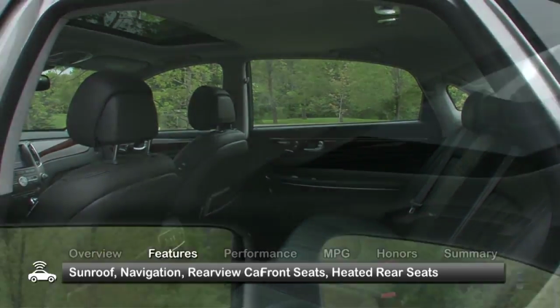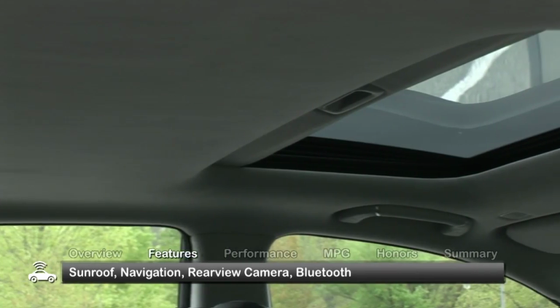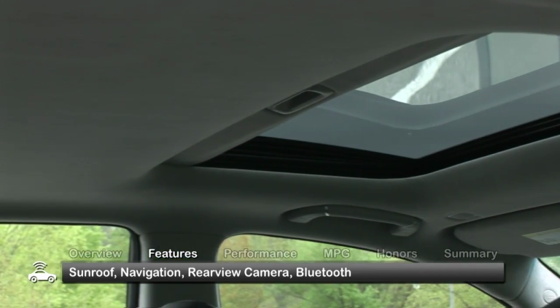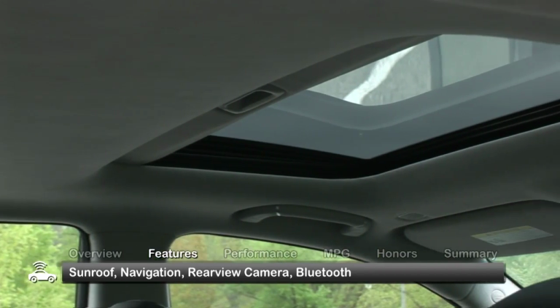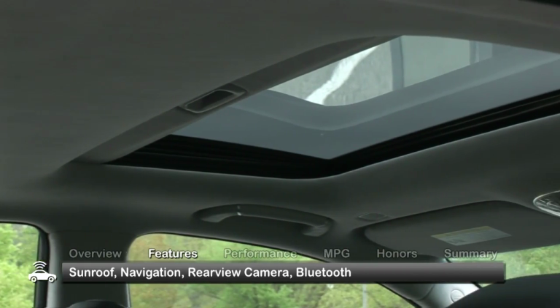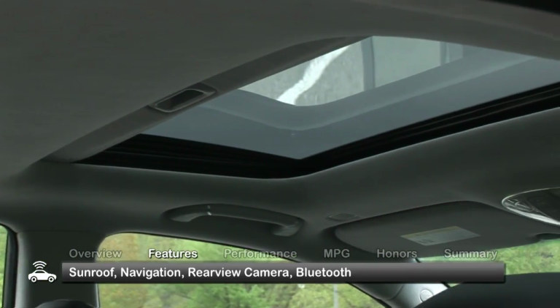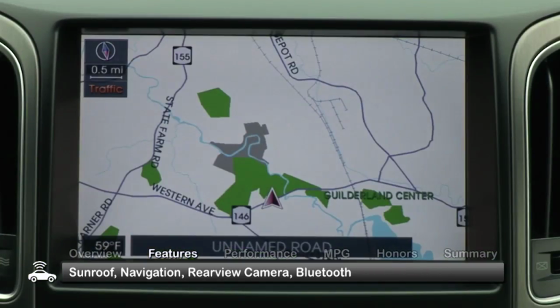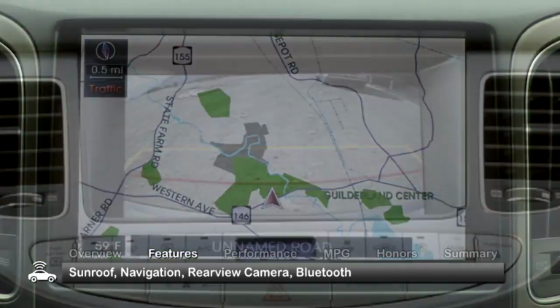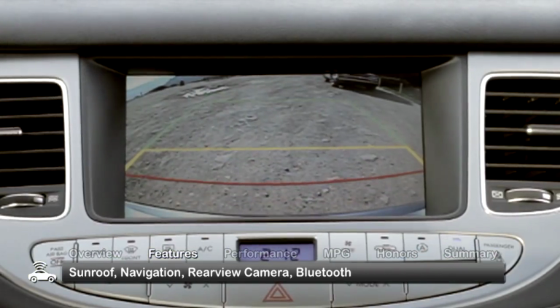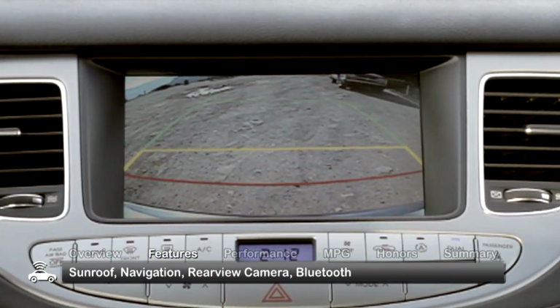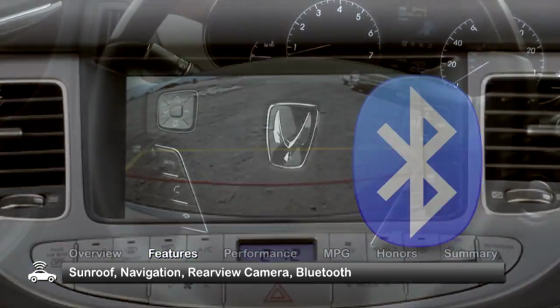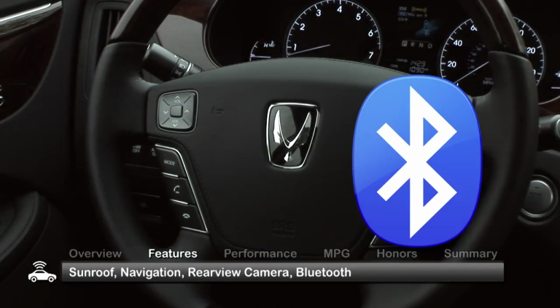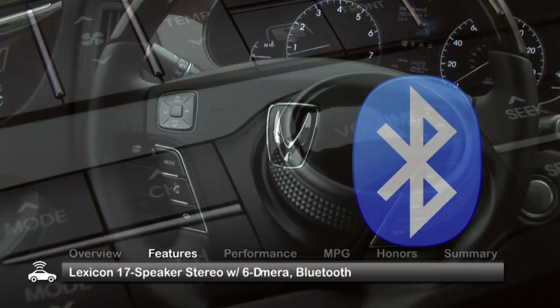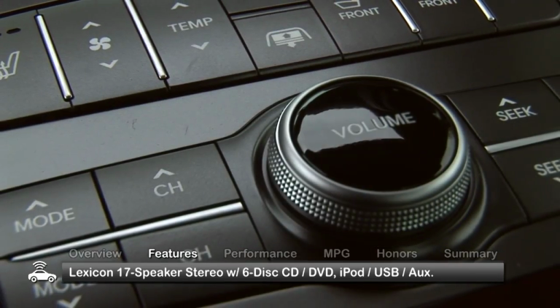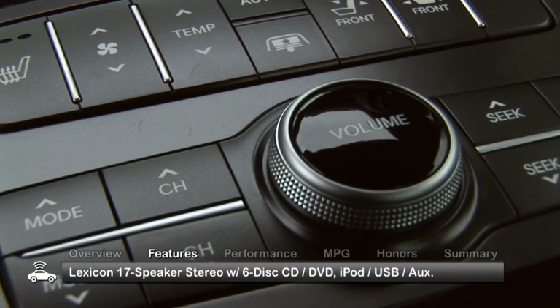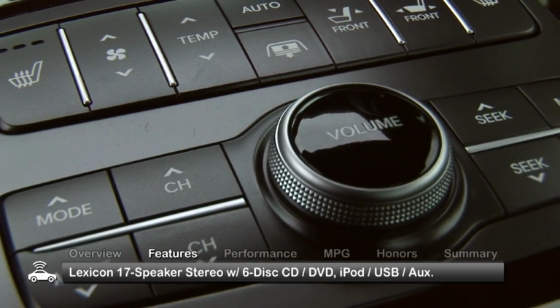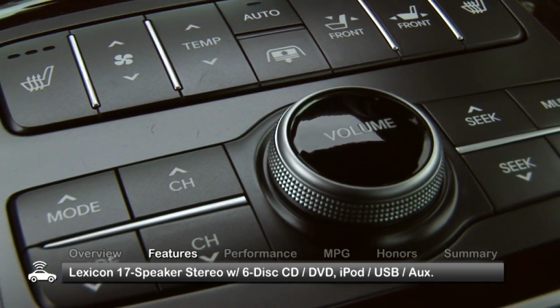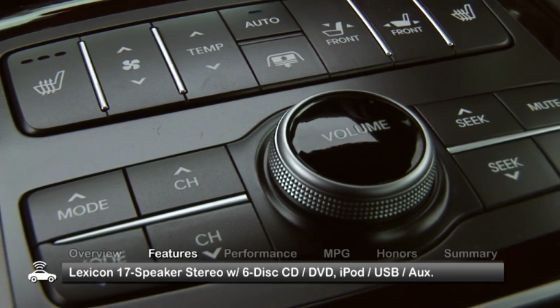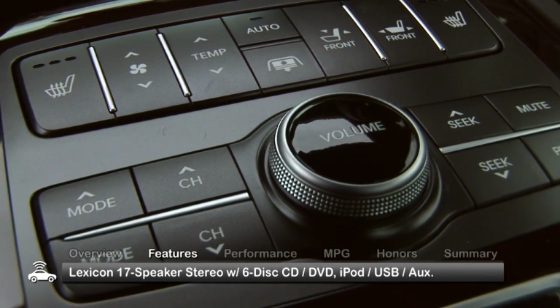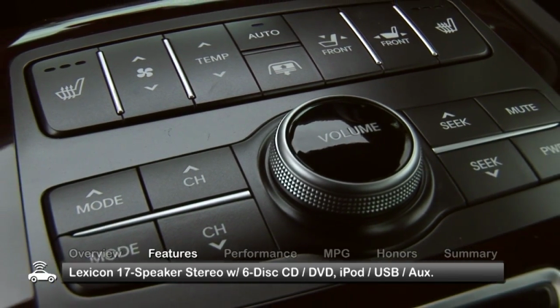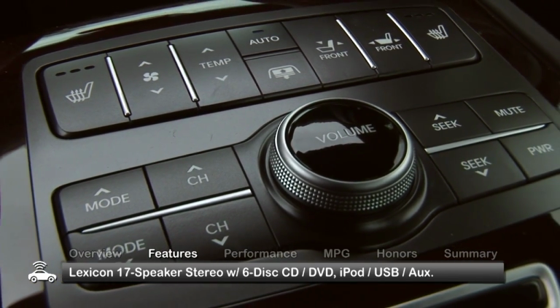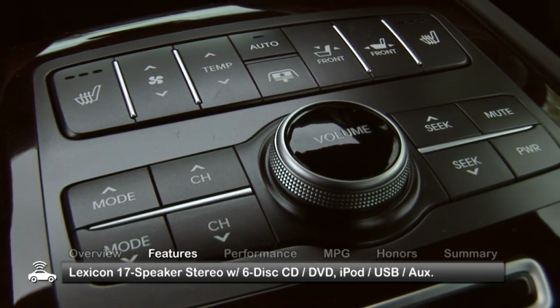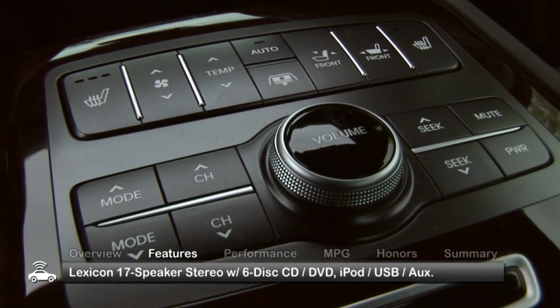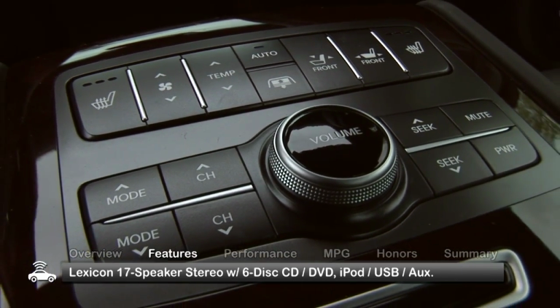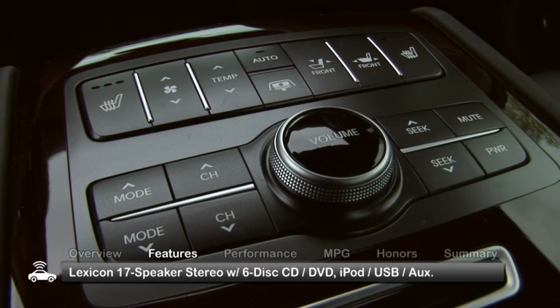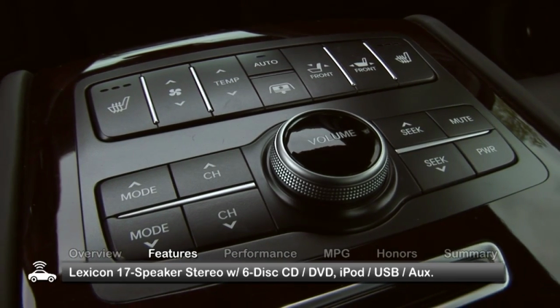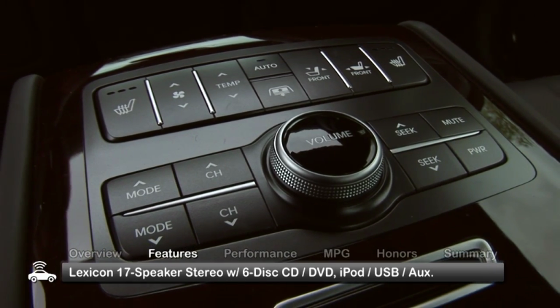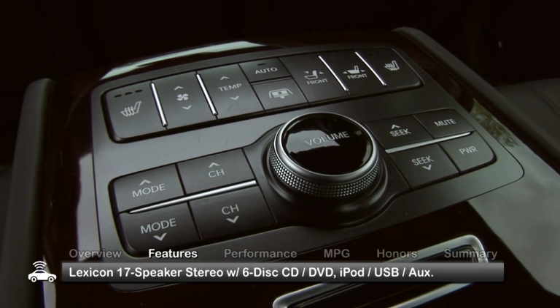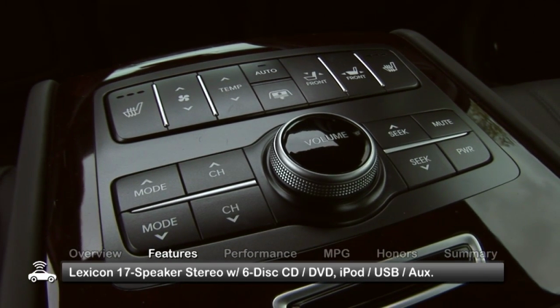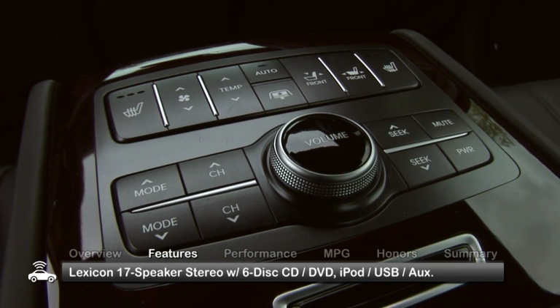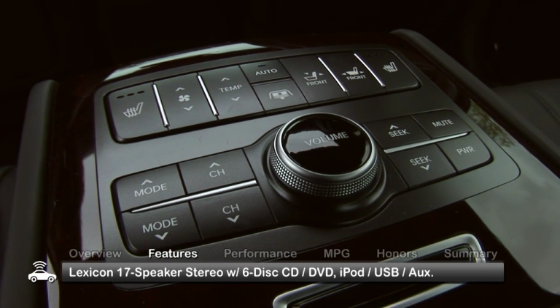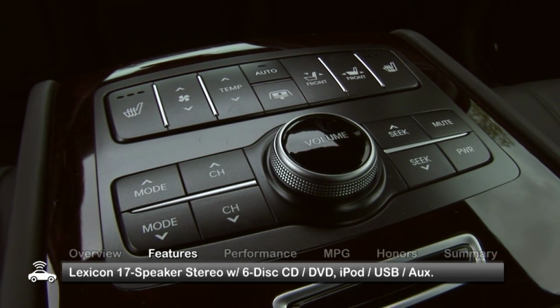Standard amenities include a sunroof, navigation, a rear-view camera, Bluetooth, and a Lexicon 17-speaker premium stereo system with a 6-disc CD-DVD changer and iPod, USB, and auxiliary inputs.